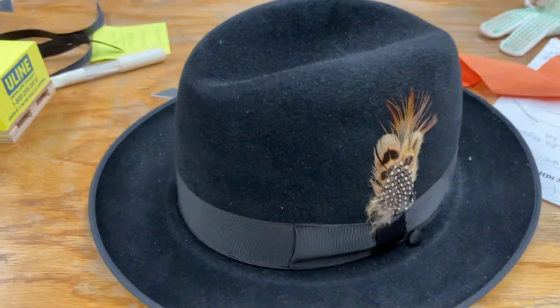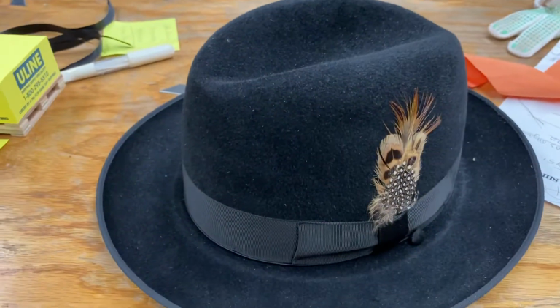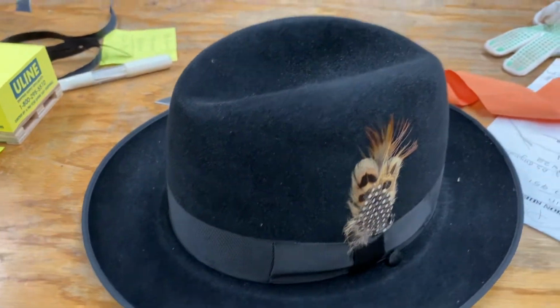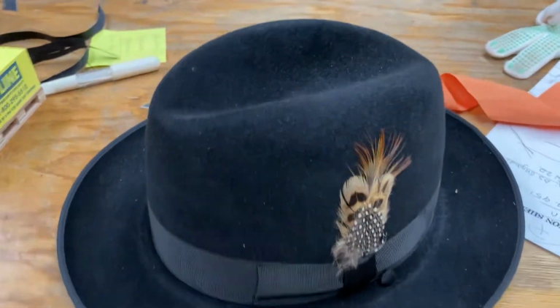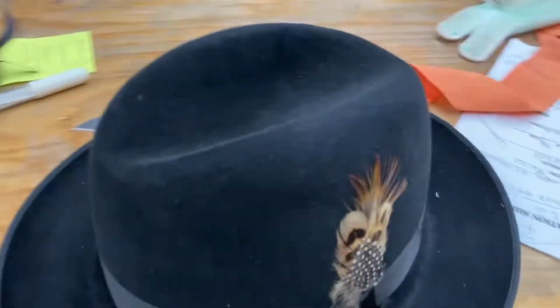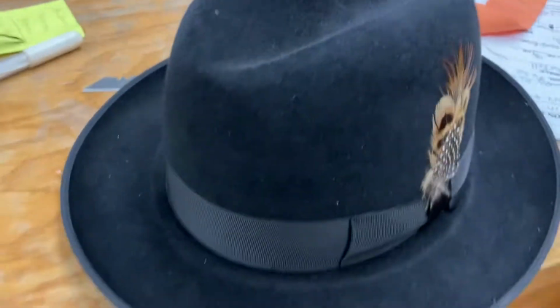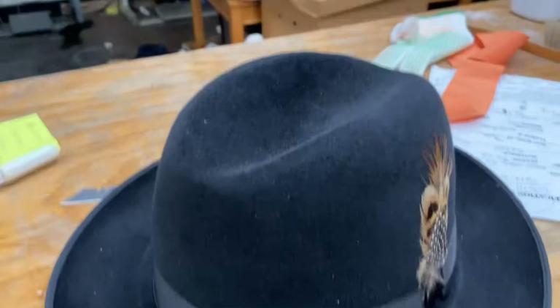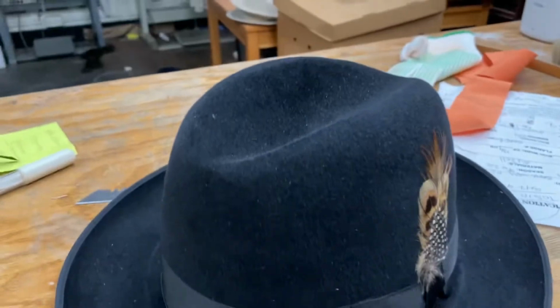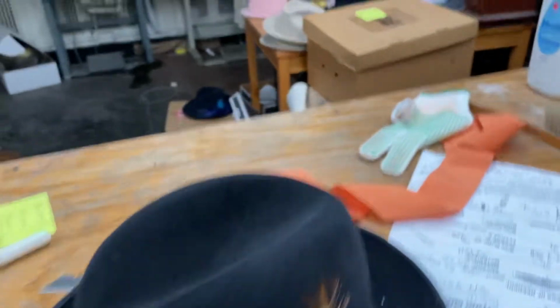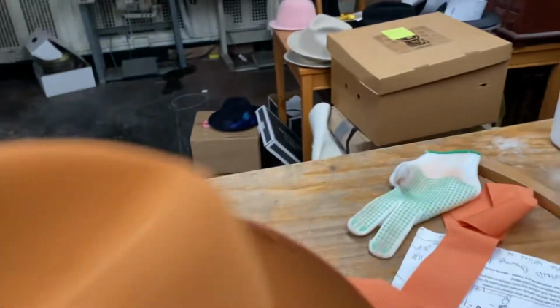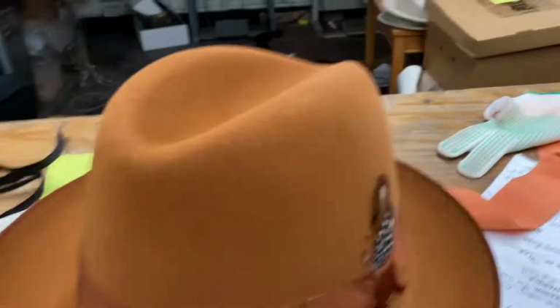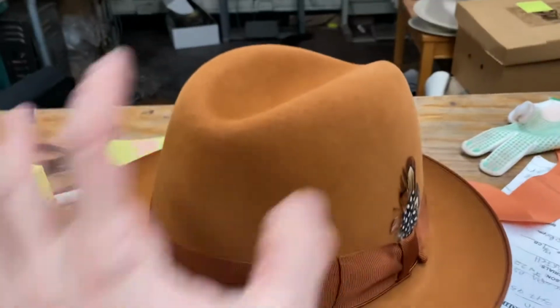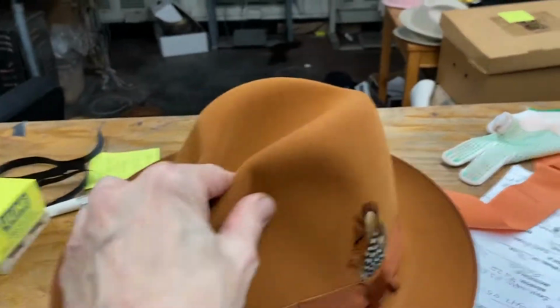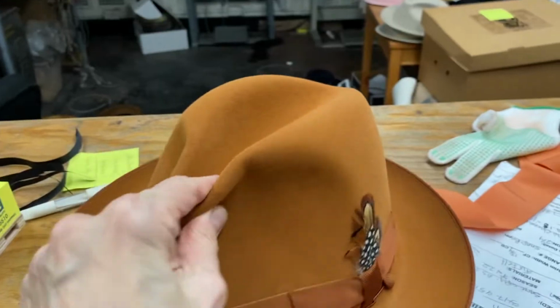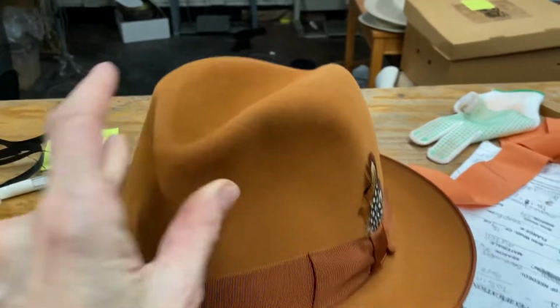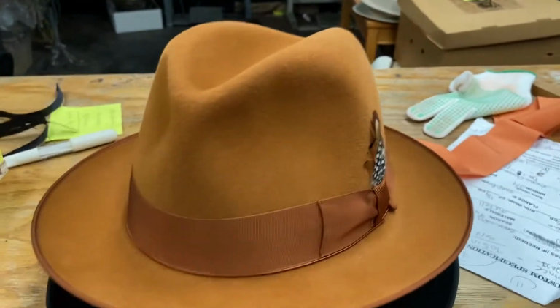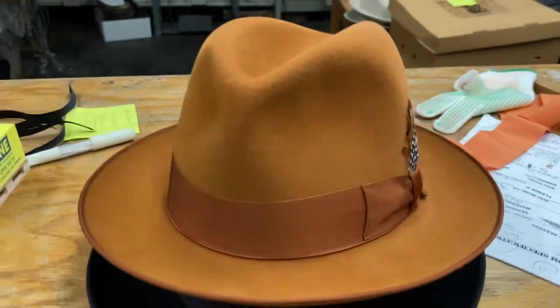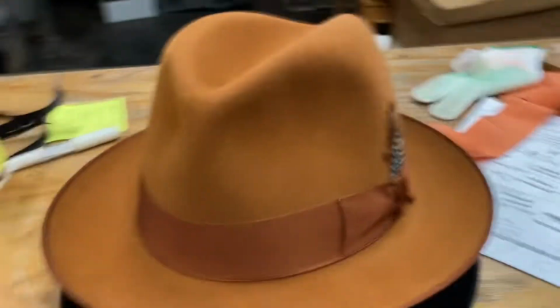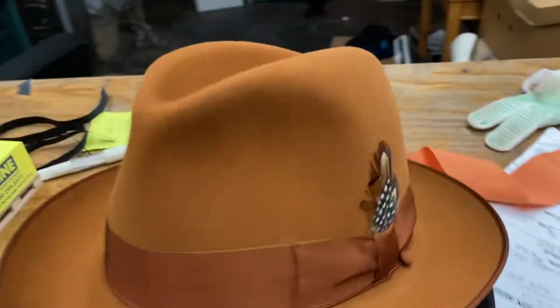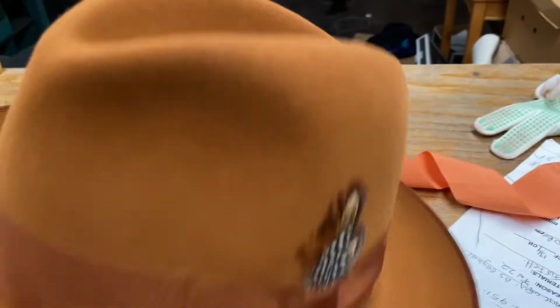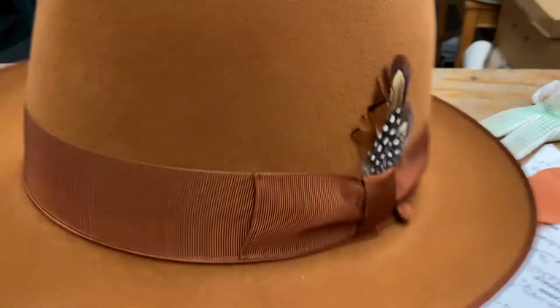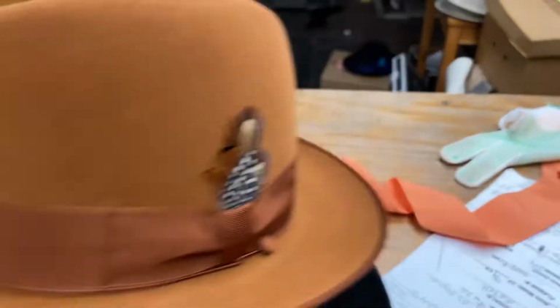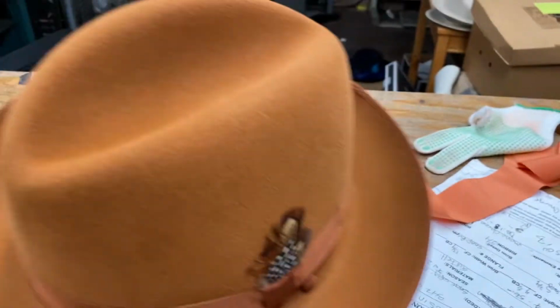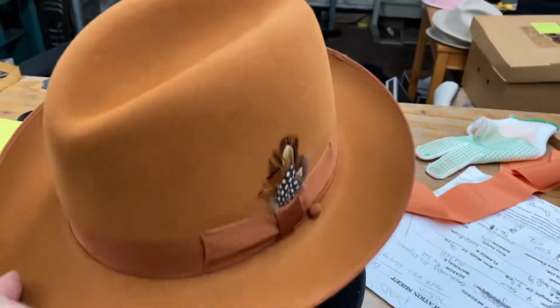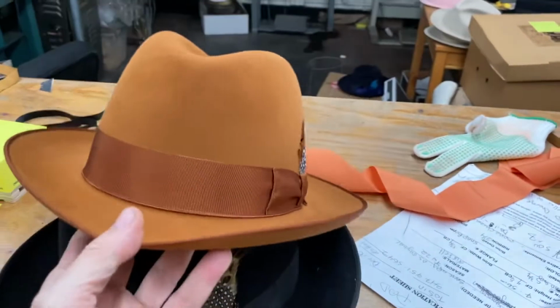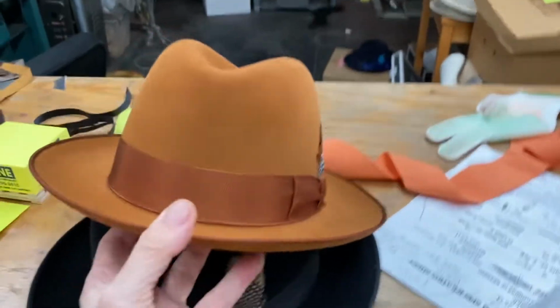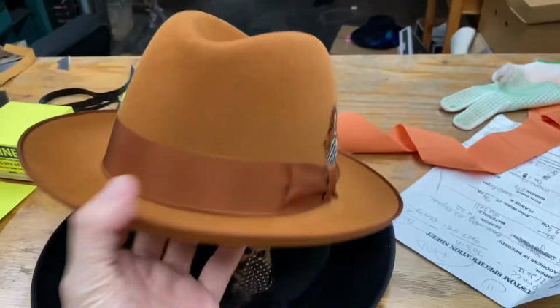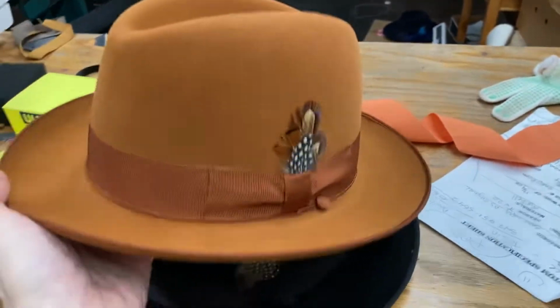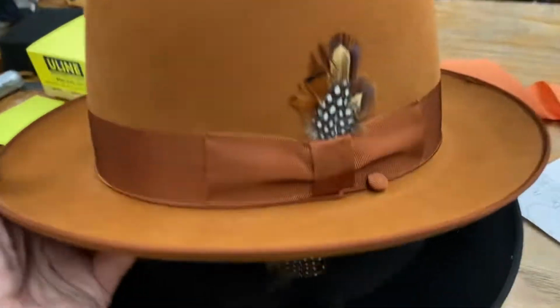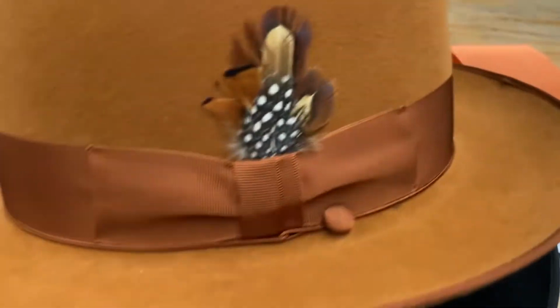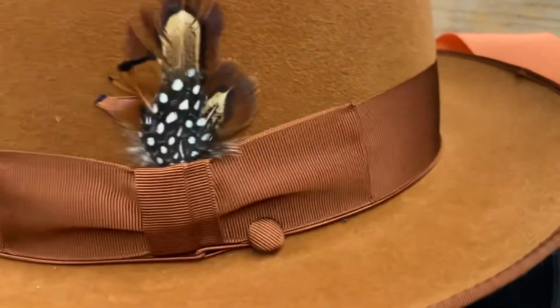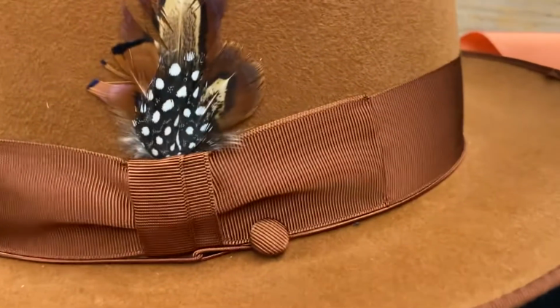Brand new Salantino. No pinches, so you could add it yourself — you could do whatever you want. Teardrop it, handshape it, and just leave it open like this. Awesome little hat. I love Salantino. Thank you.